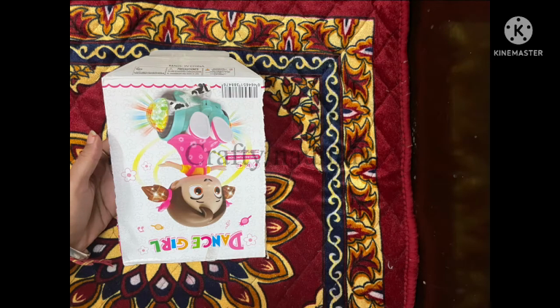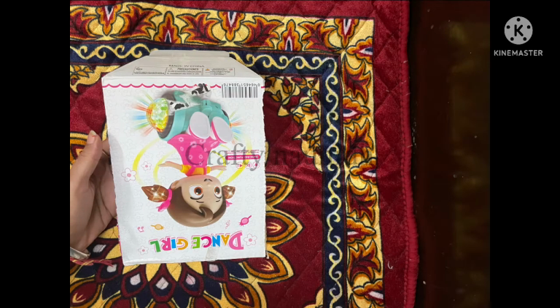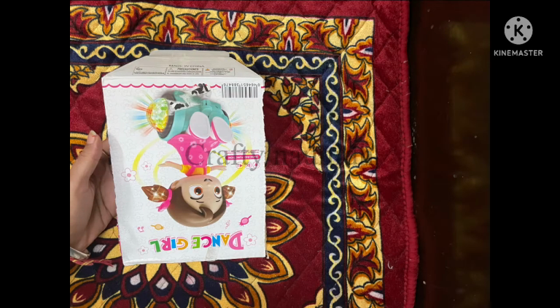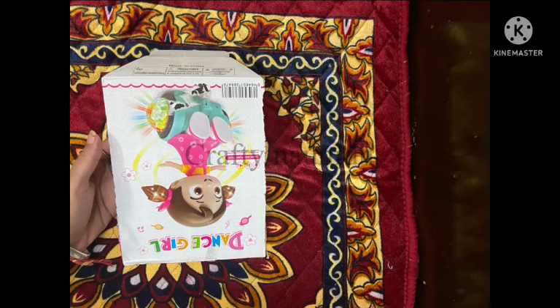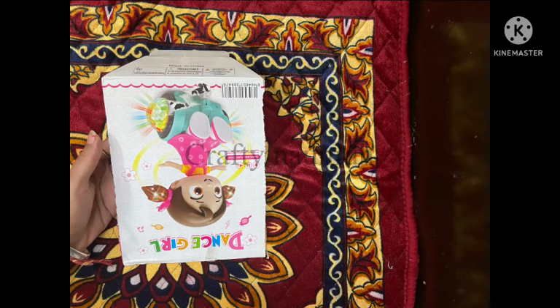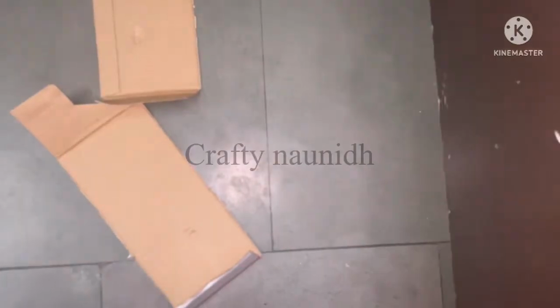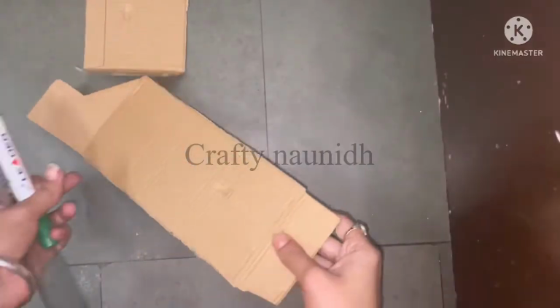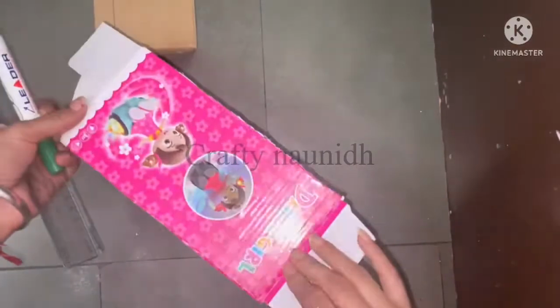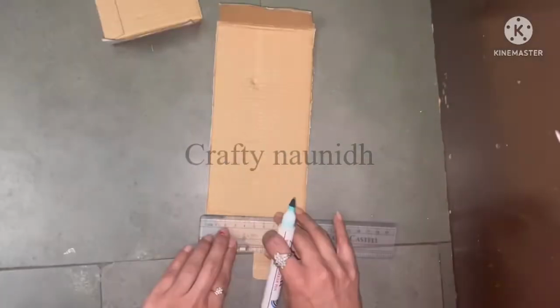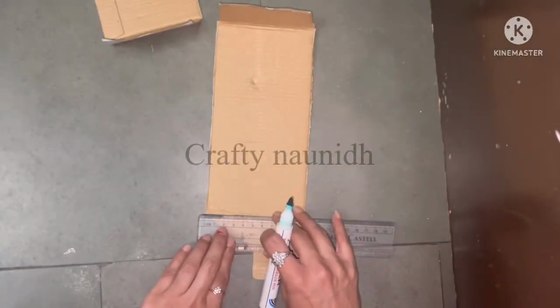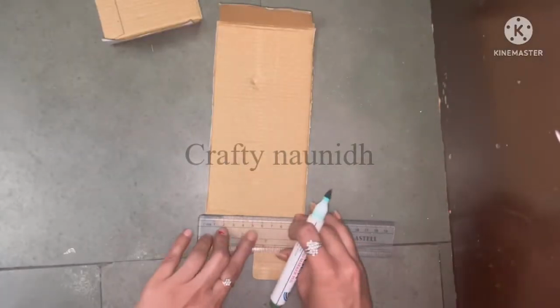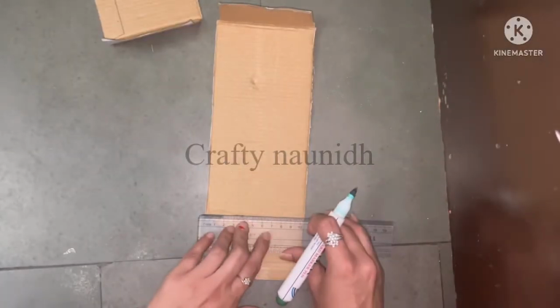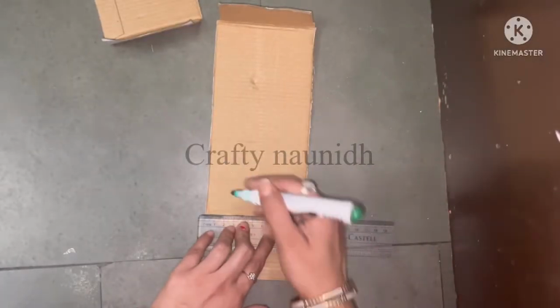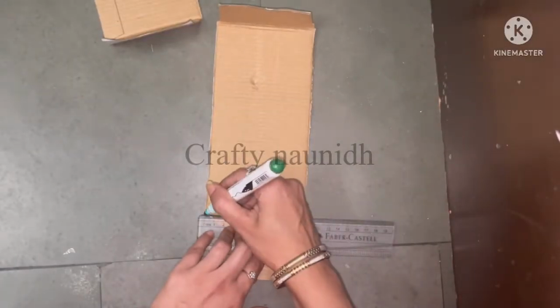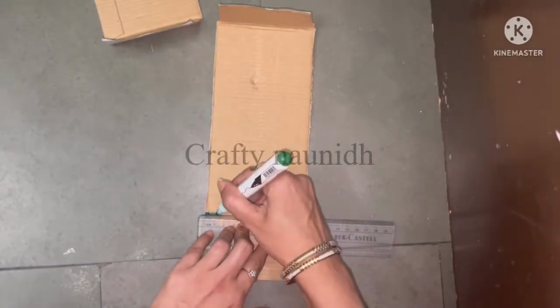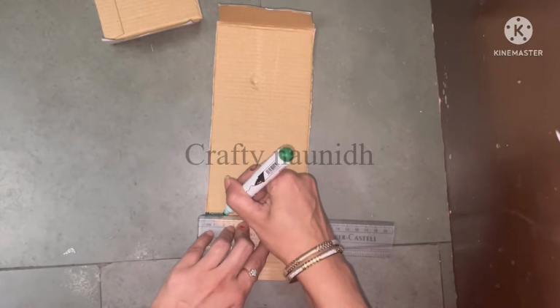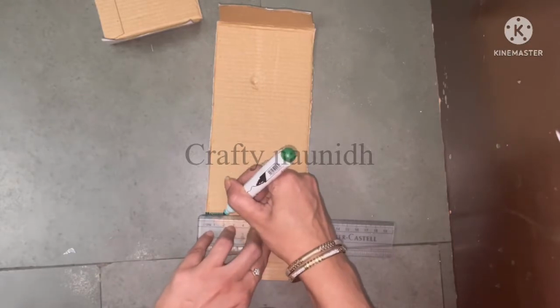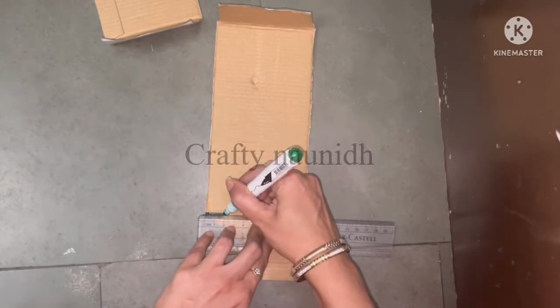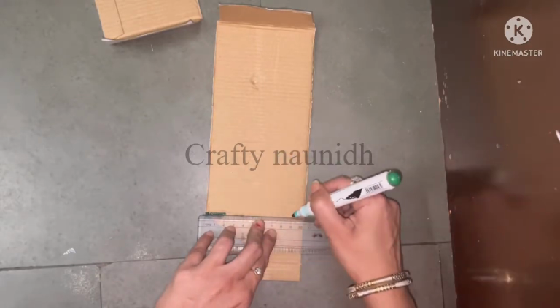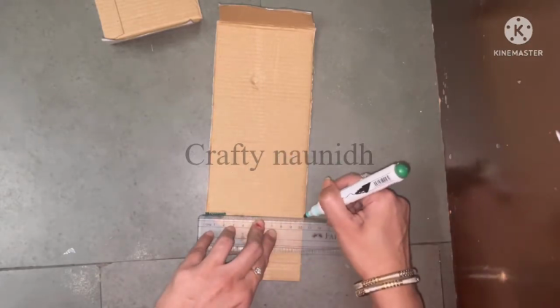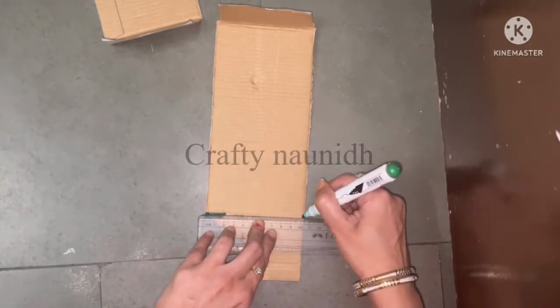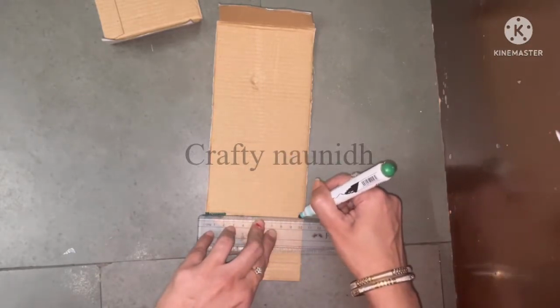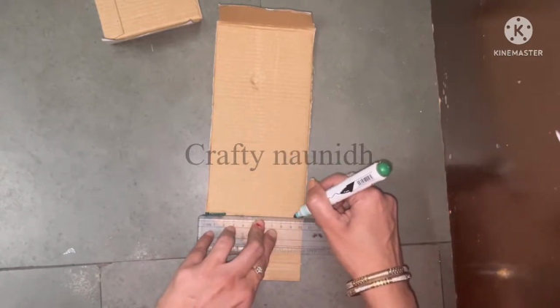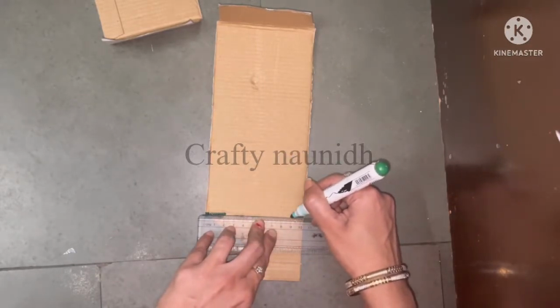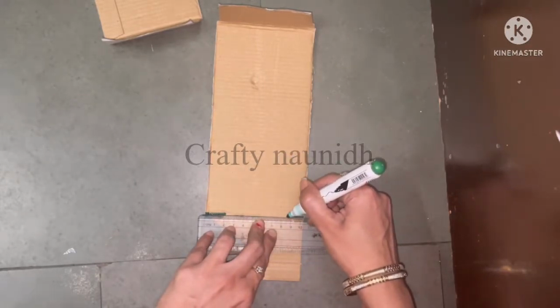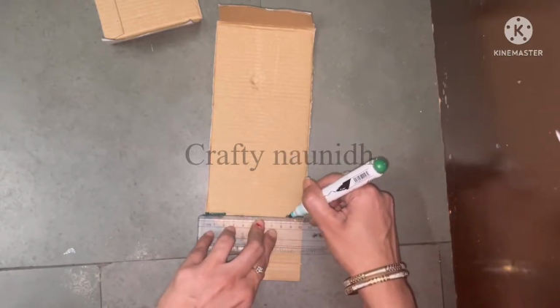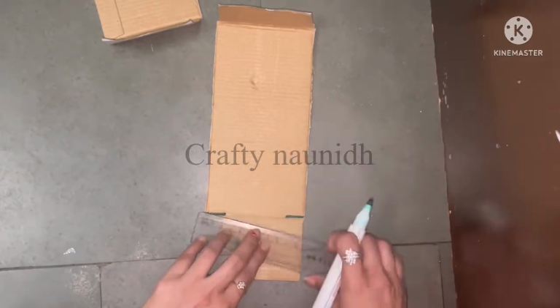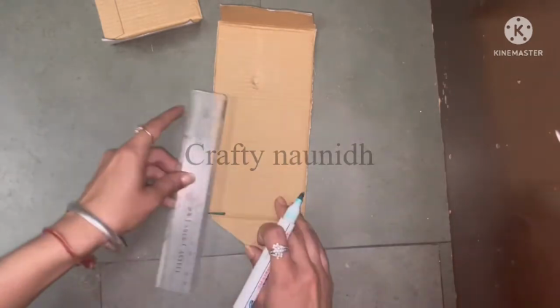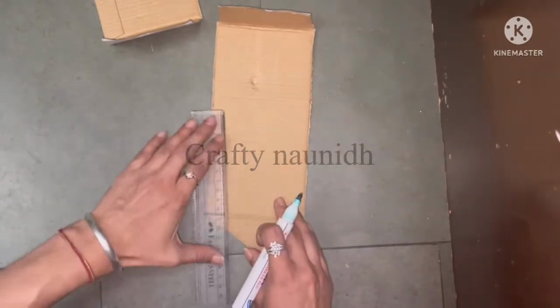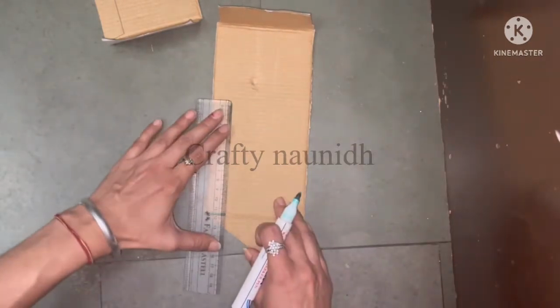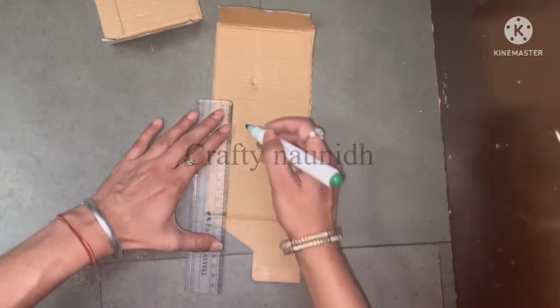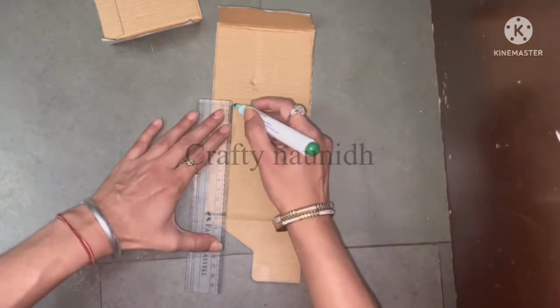Take any cardboard so that you can make a gate for the entrance of the park. Cut two gates — one for the swing part and another for the main entrance.